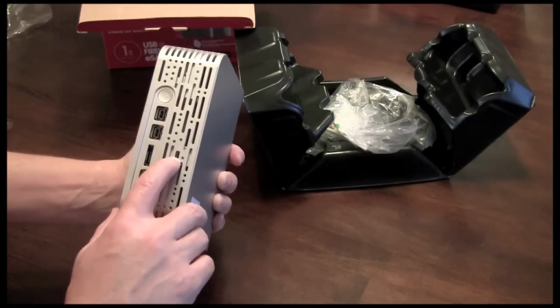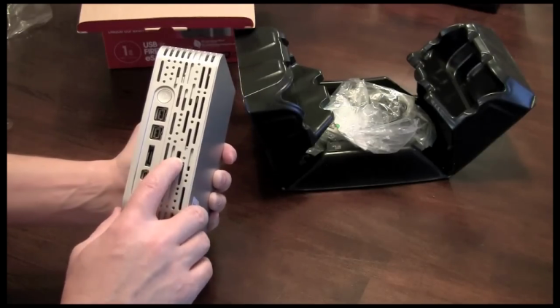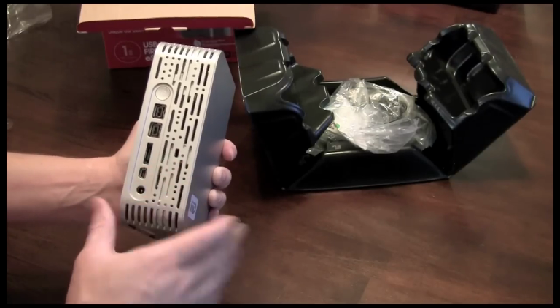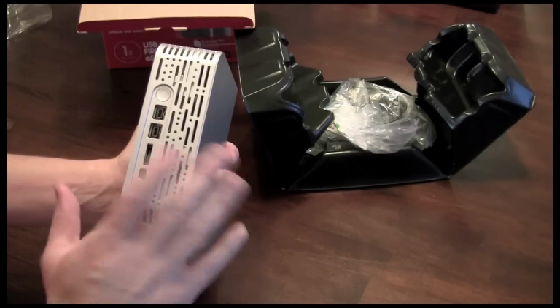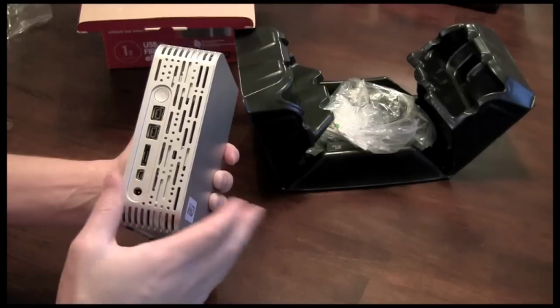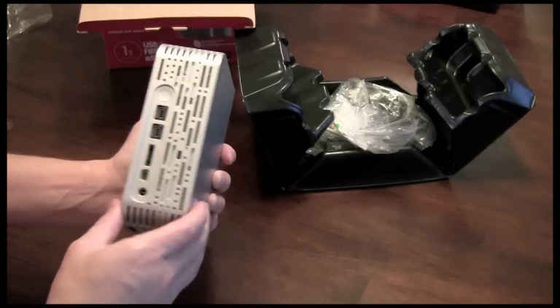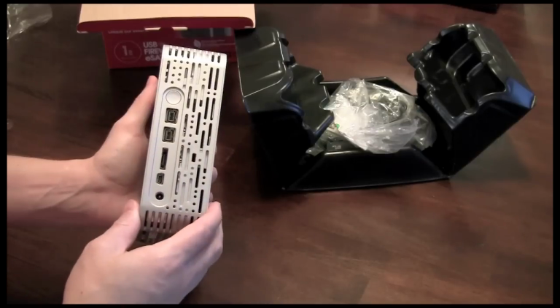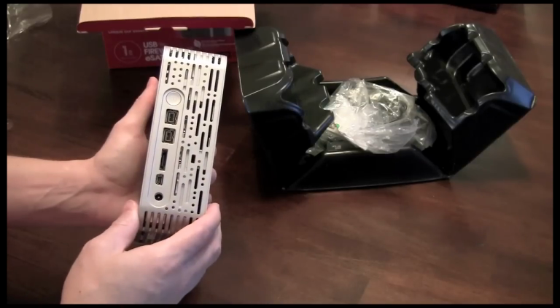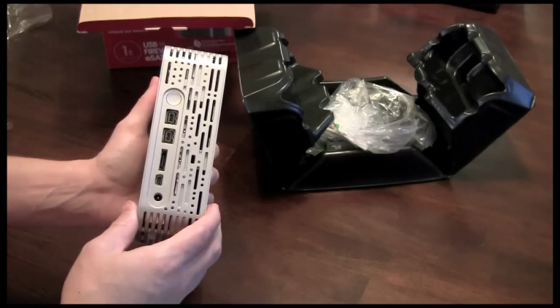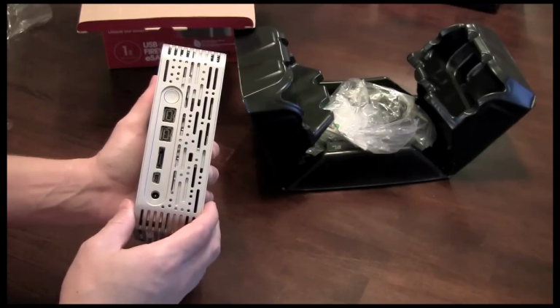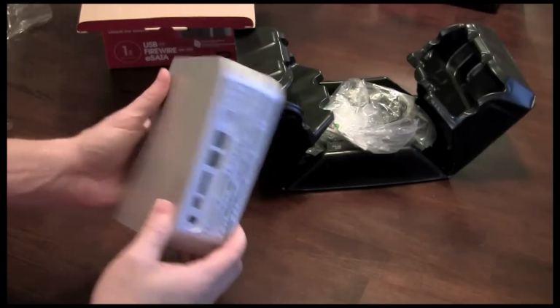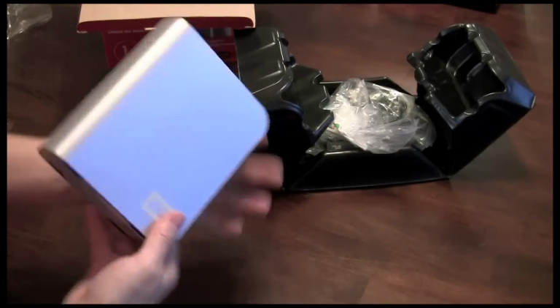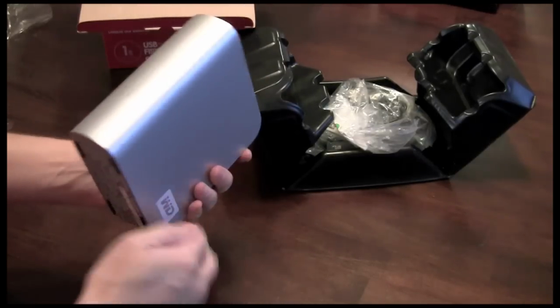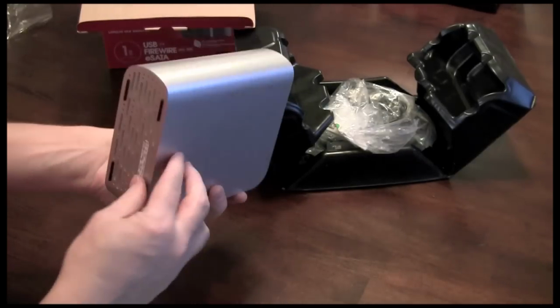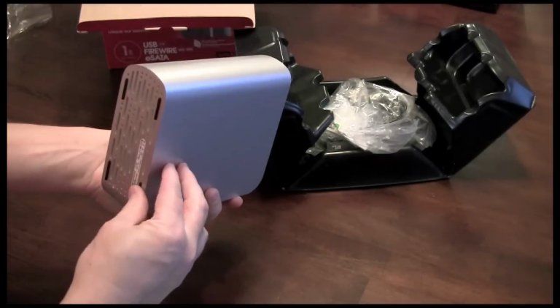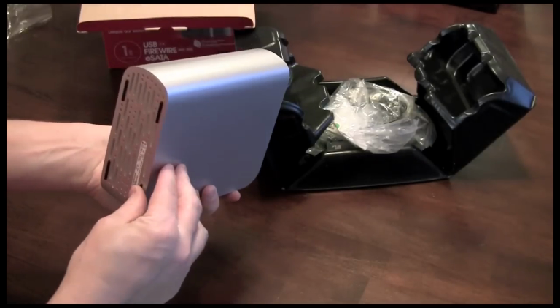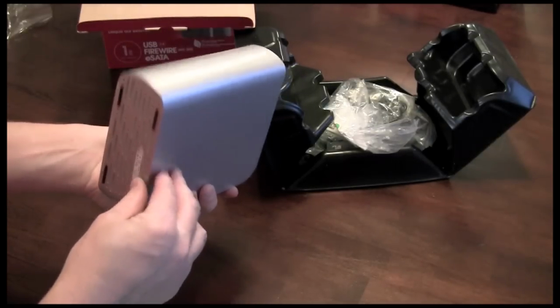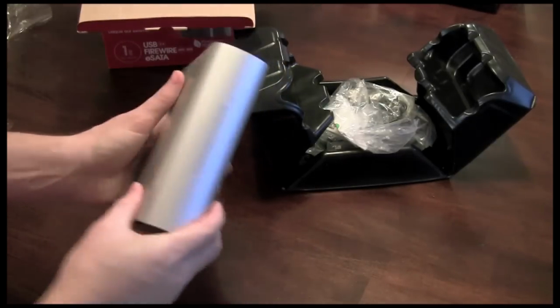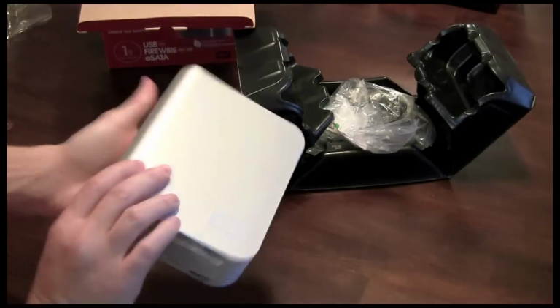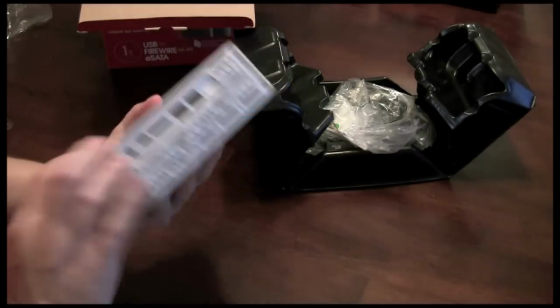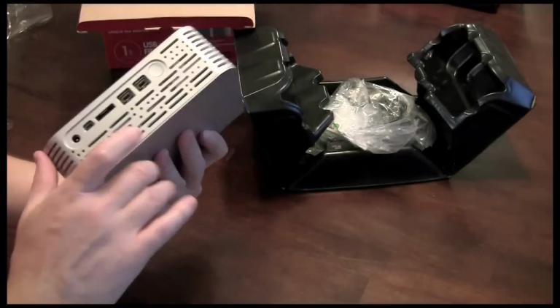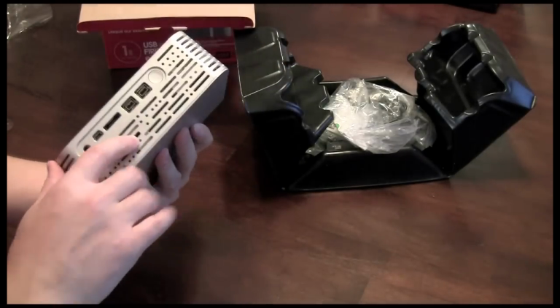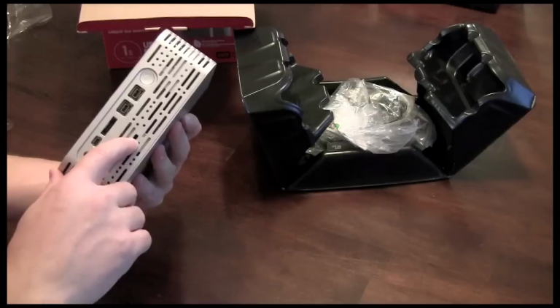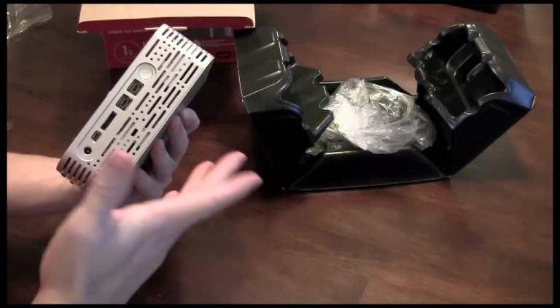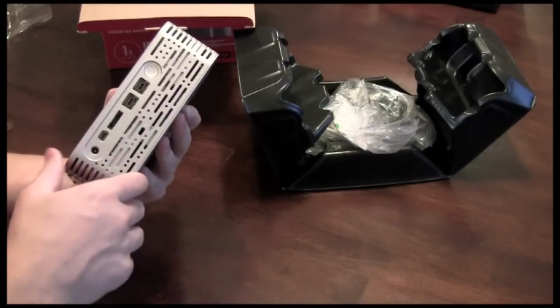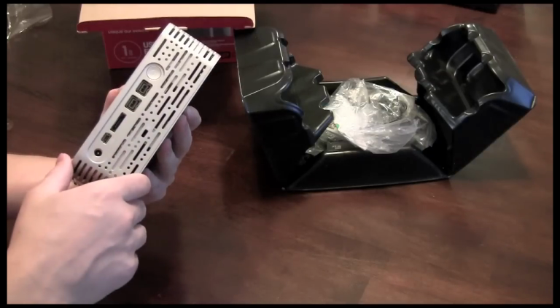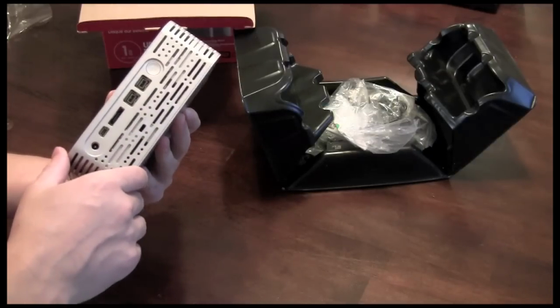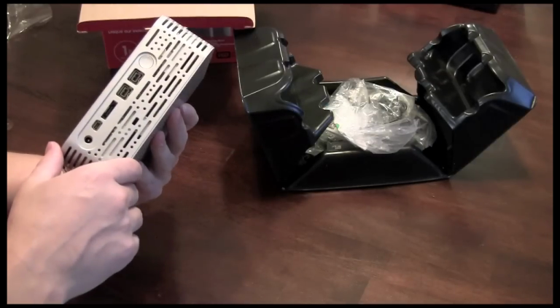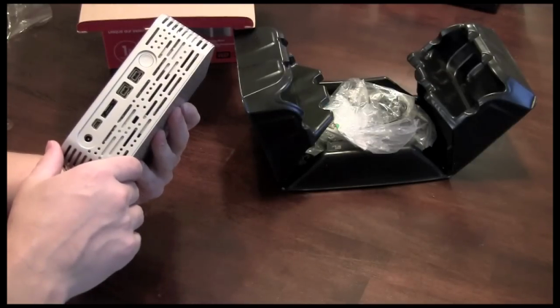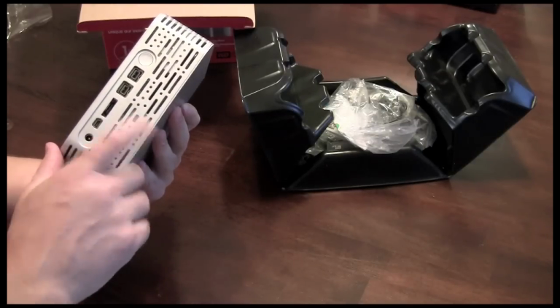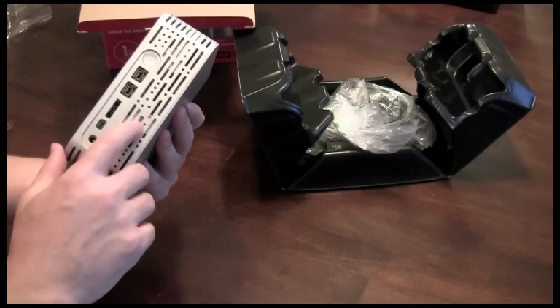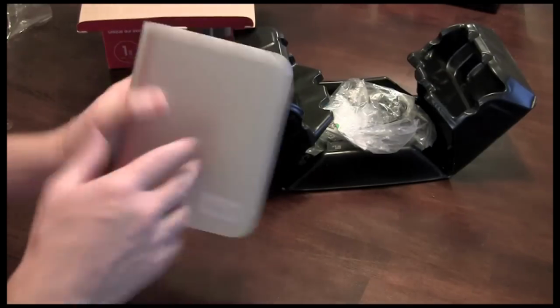So if you're actually using this in a place where you're worried about potentially the drive getting up and walking away in the middle of the night, you can actually lock that down with some of the Kensington brand locks that they have.